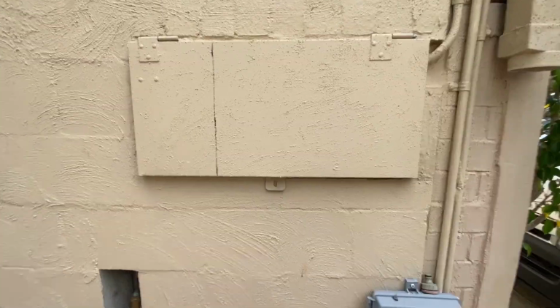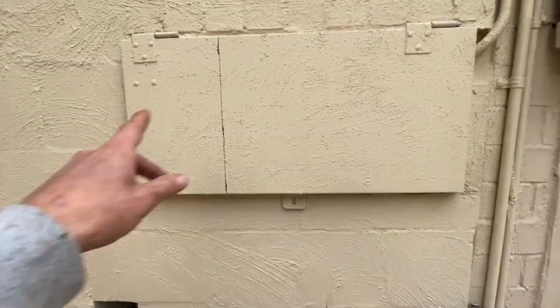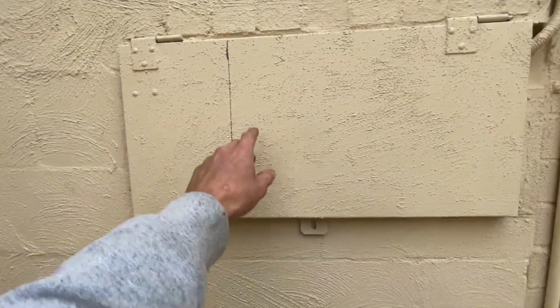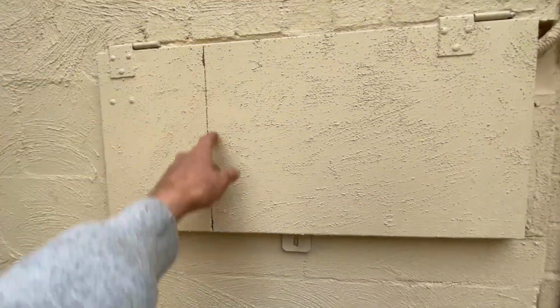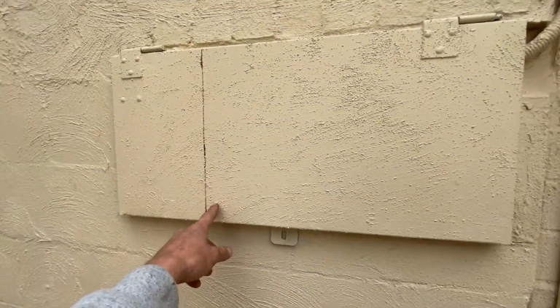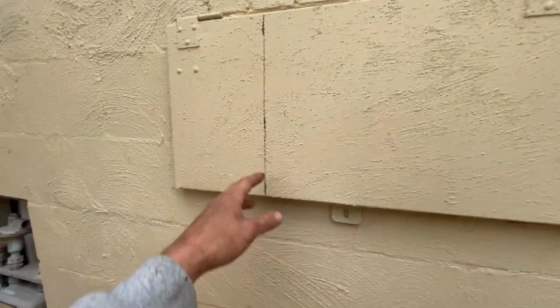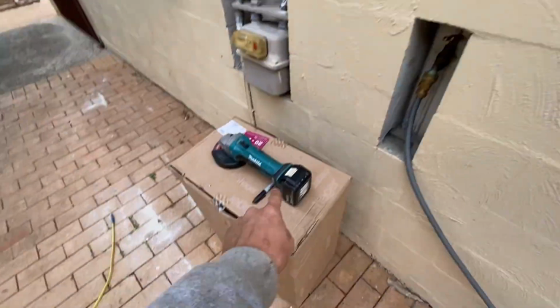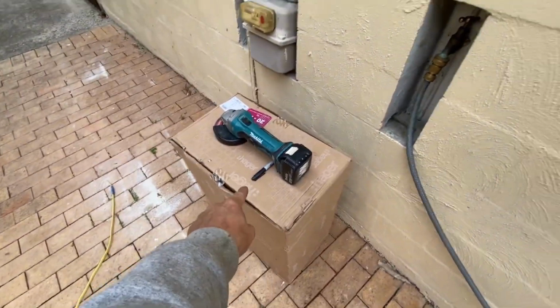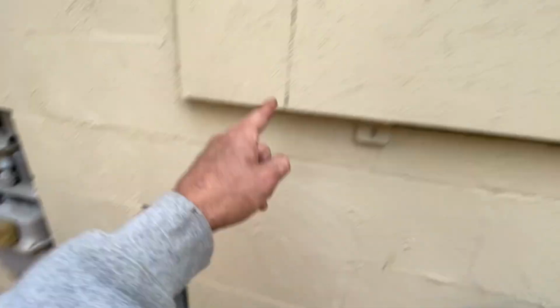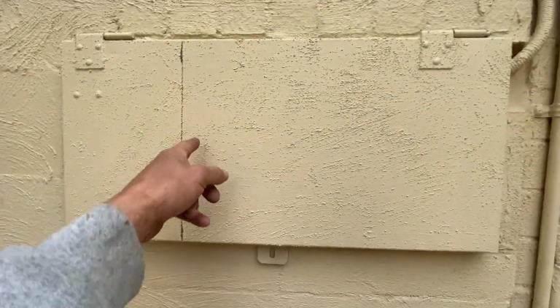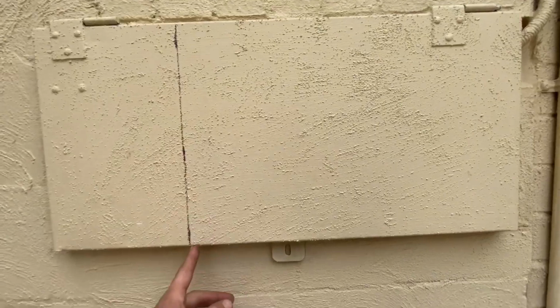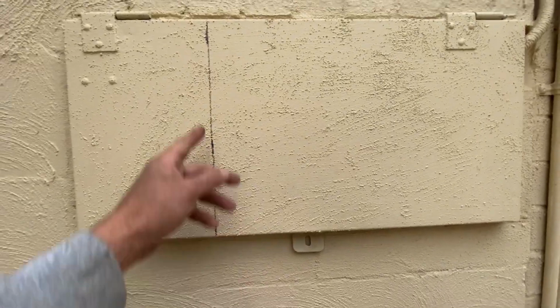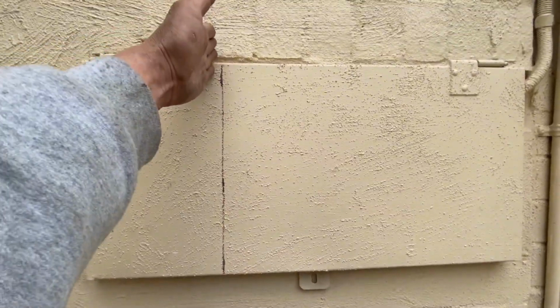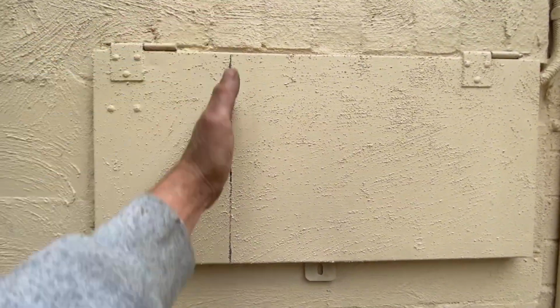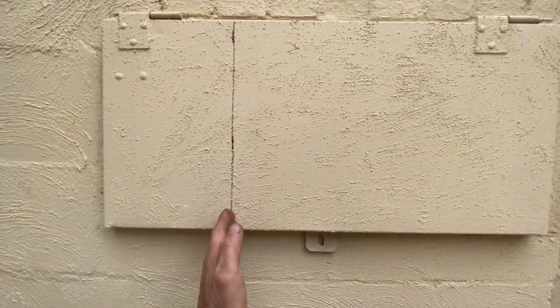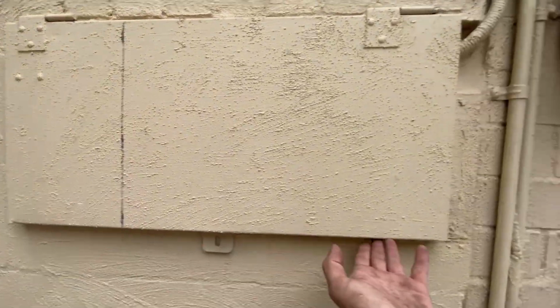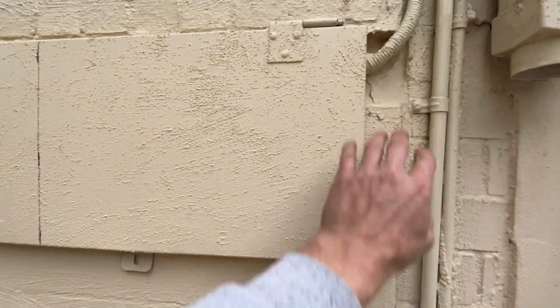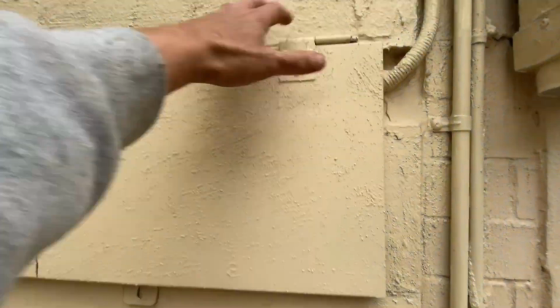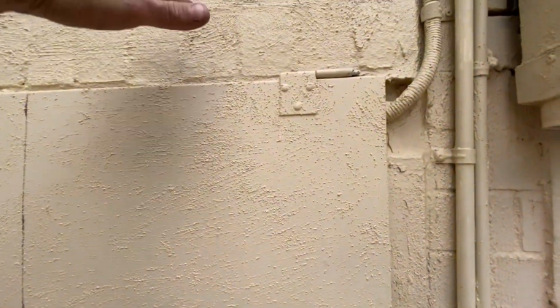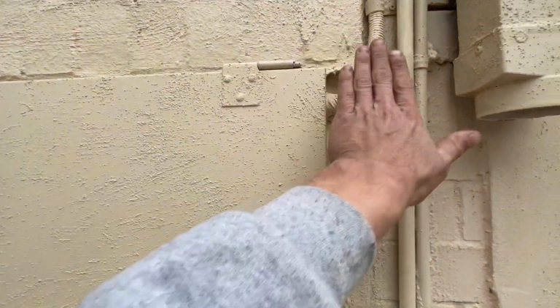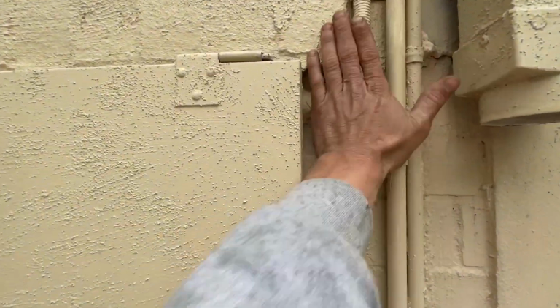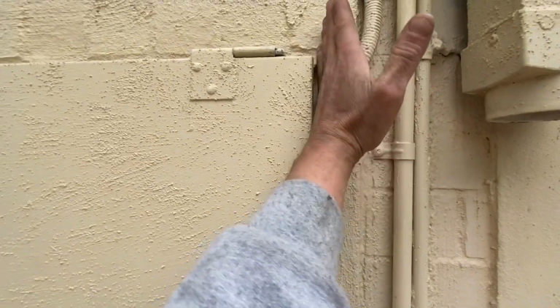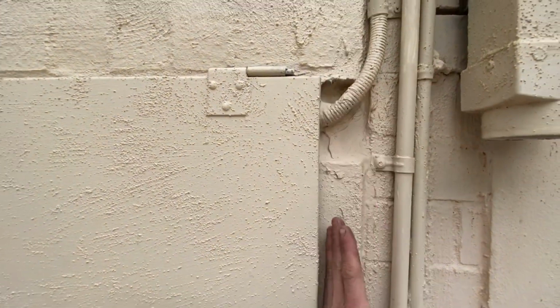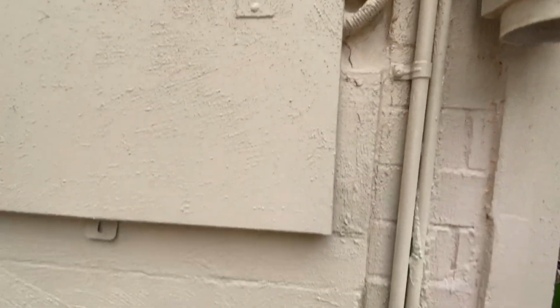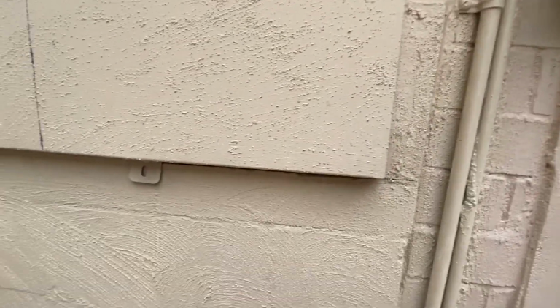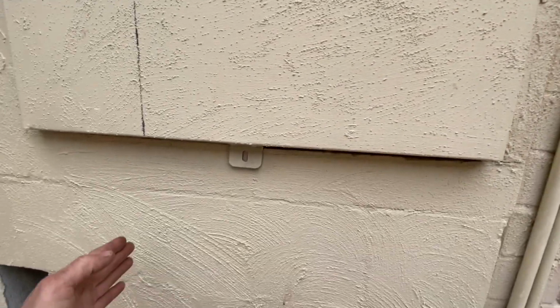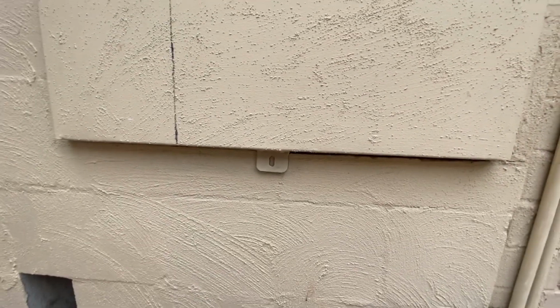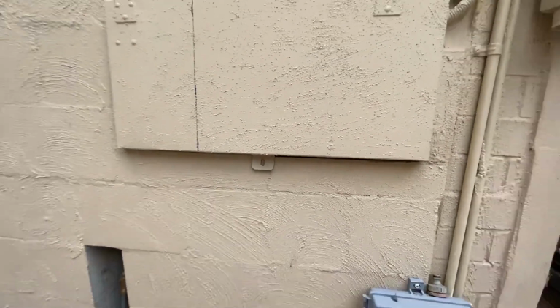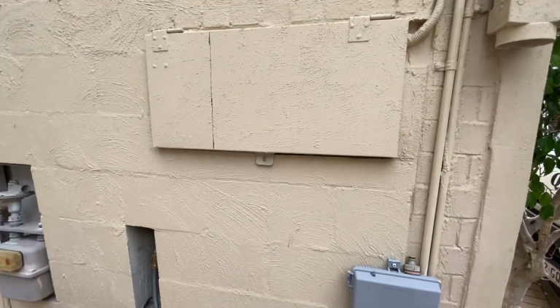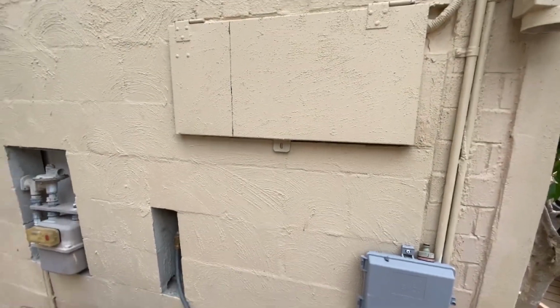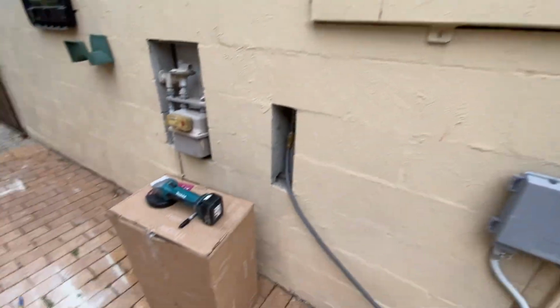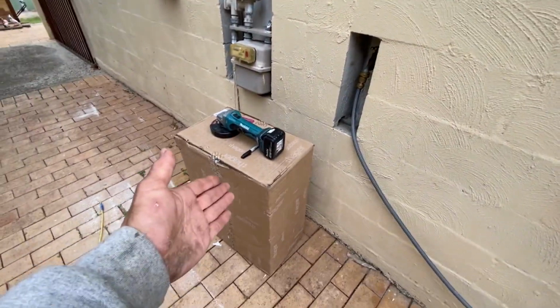Okay, so this switchboard is getting a lobotomy today. I've got to fit this thing under here. So what we're going to do is just angle grind this off, make it sit flush up to this conduit here. Let's make the magic happen.